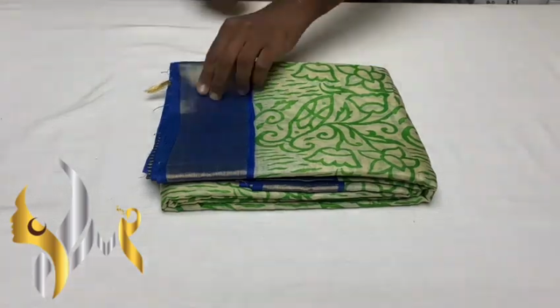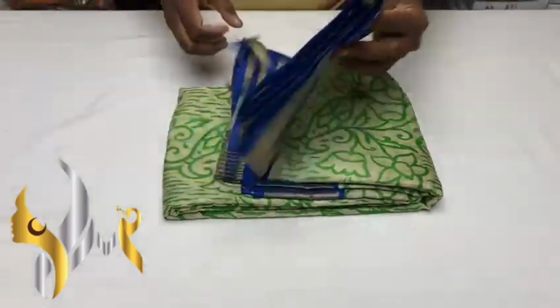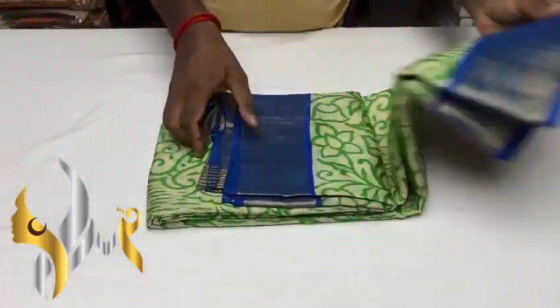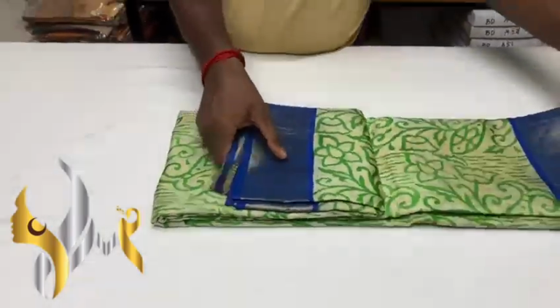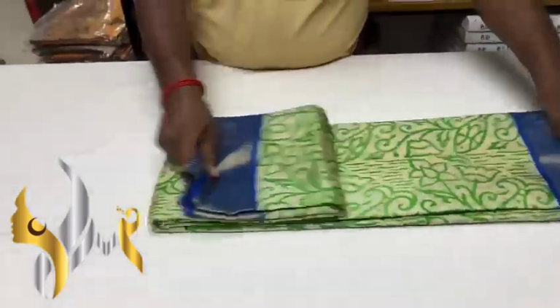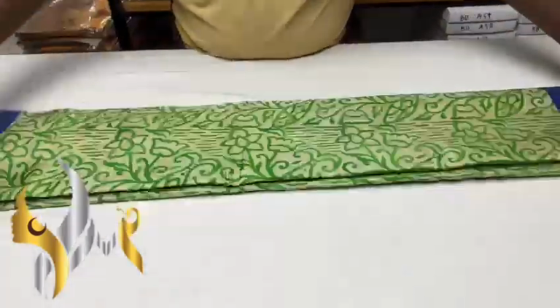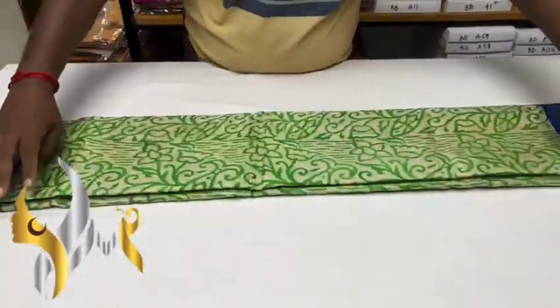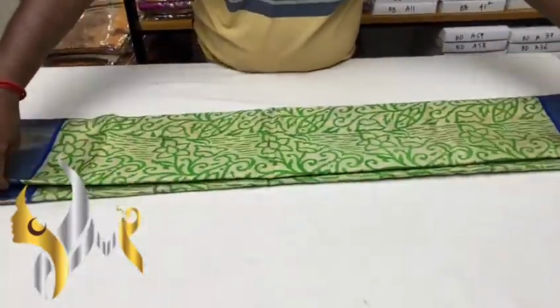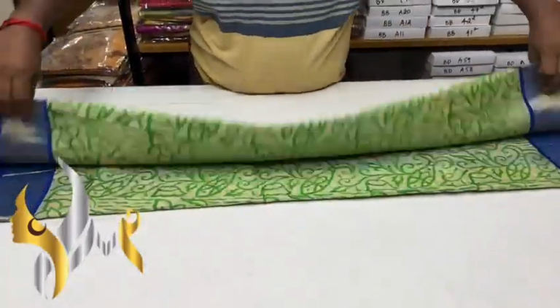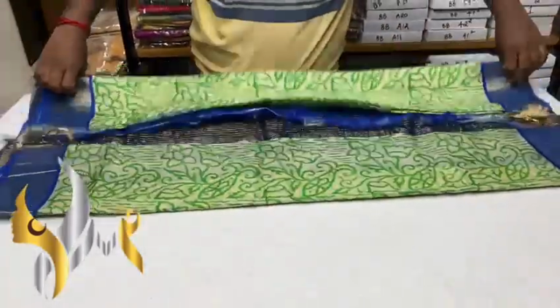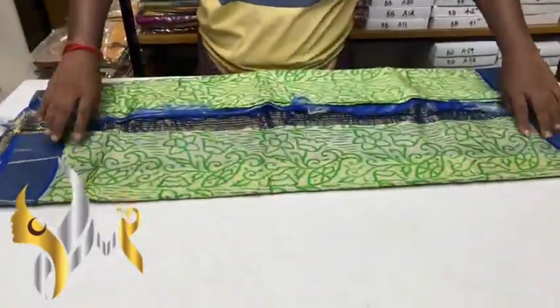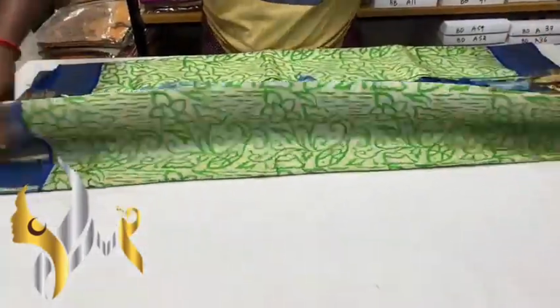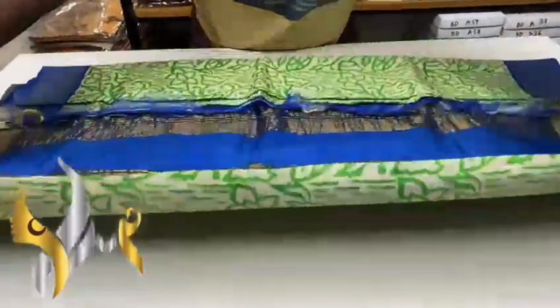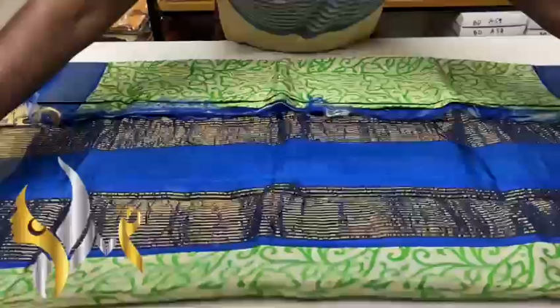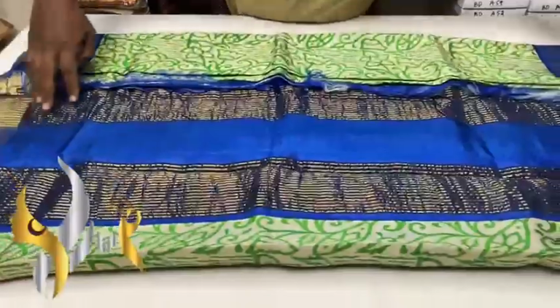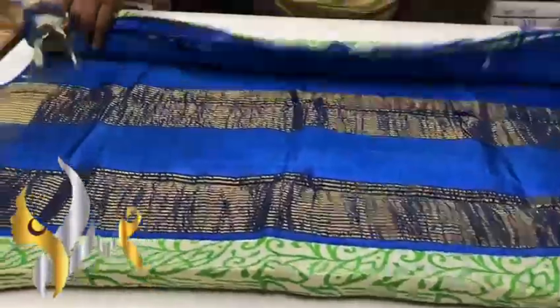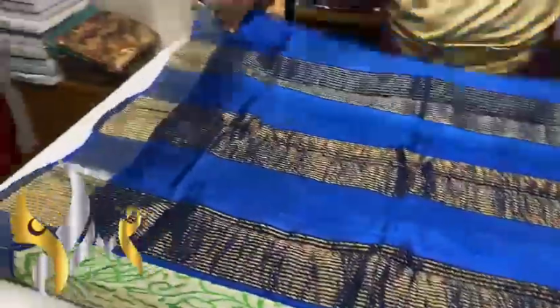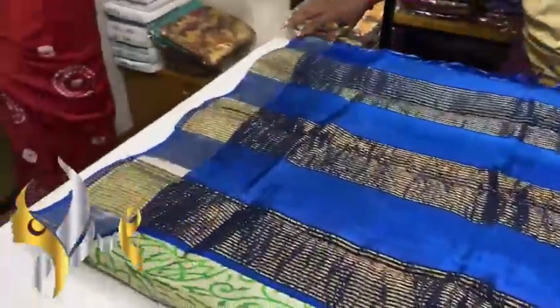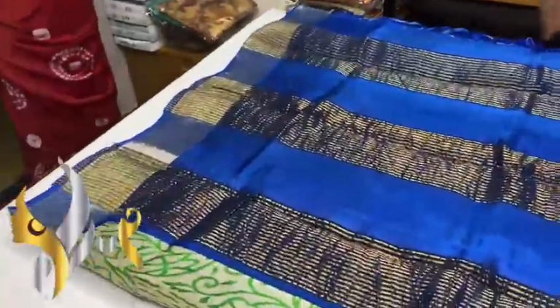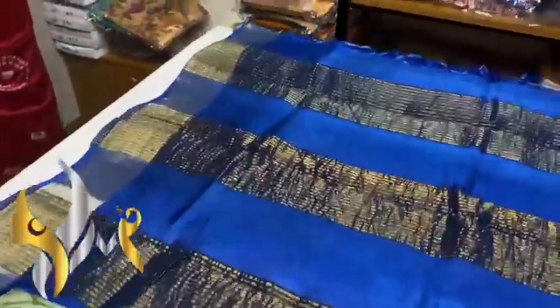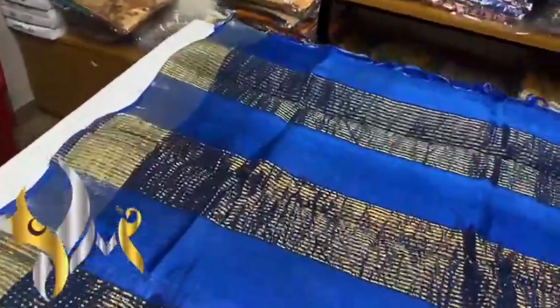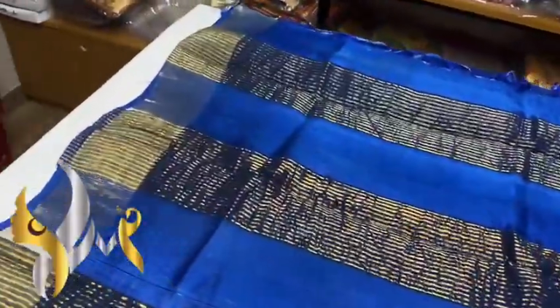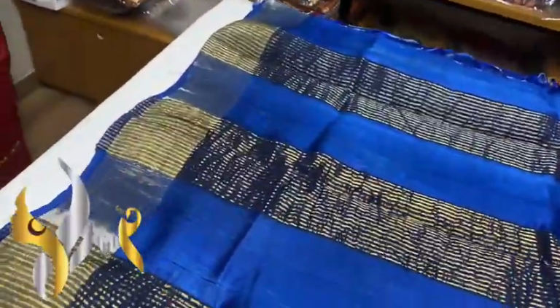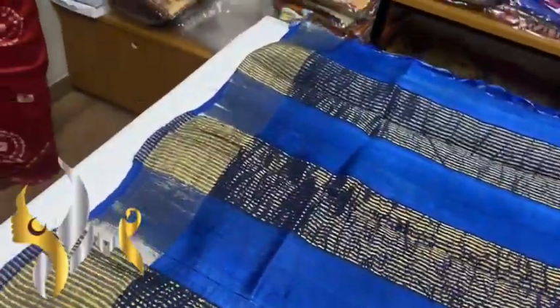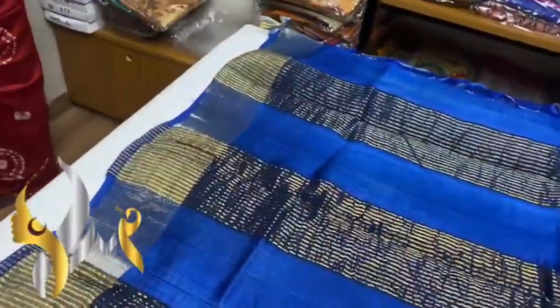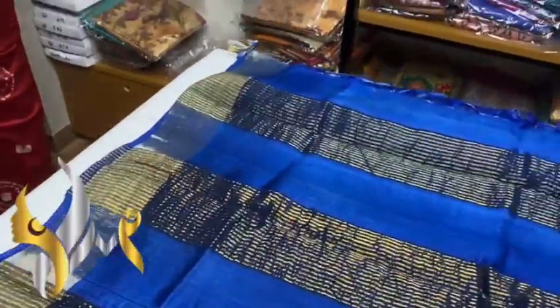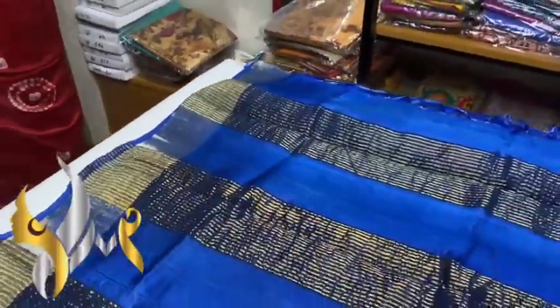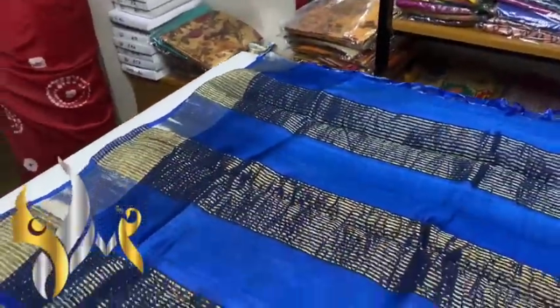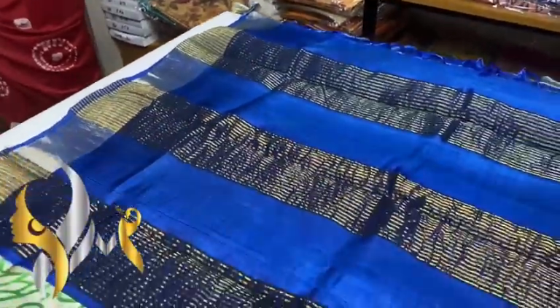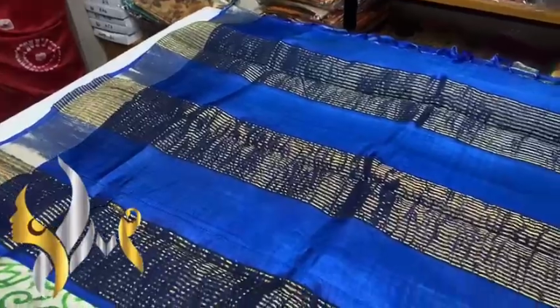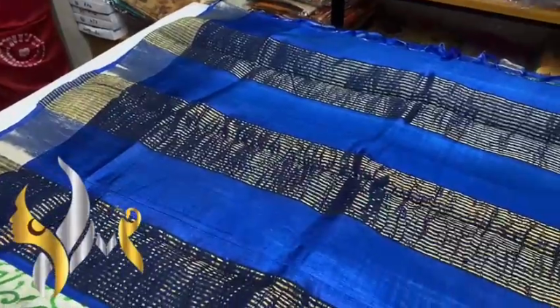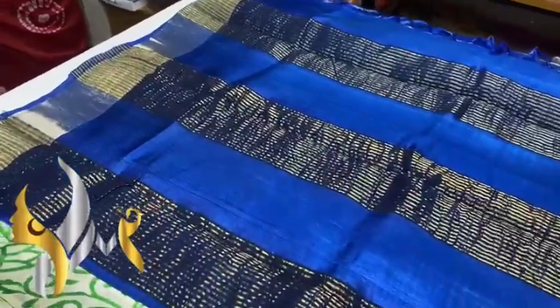Pure Tassa silk saree, premium quality, hand block printed with jerry border. Premium boiled Tassa sarees, acid washed, softer, shinier and lighter white than the usual Tassa.